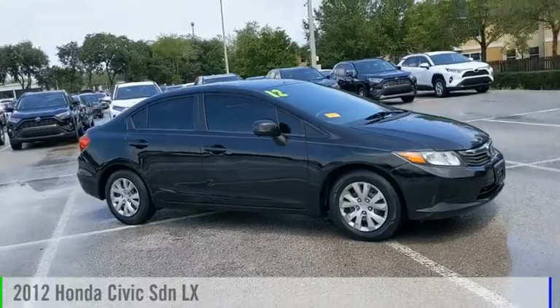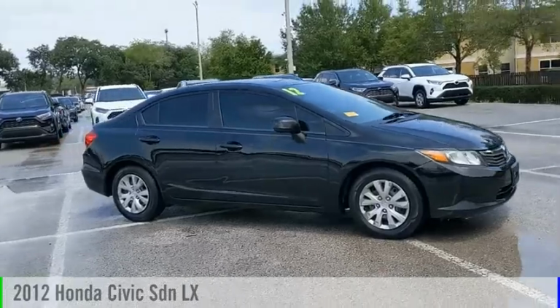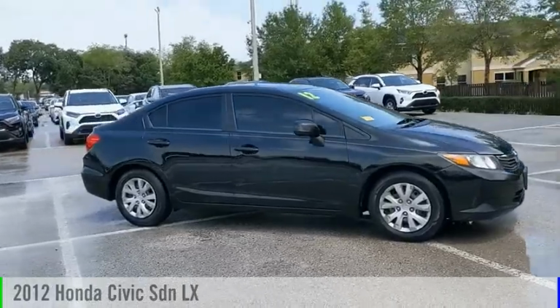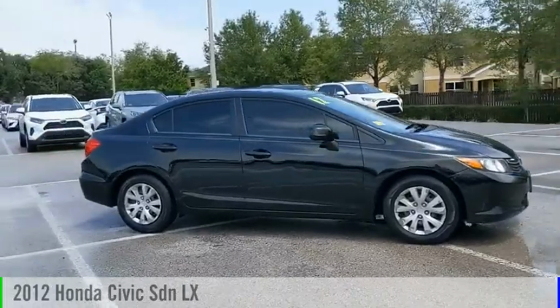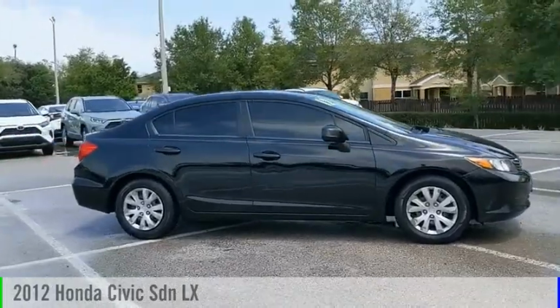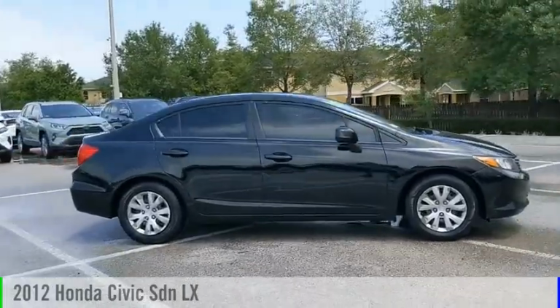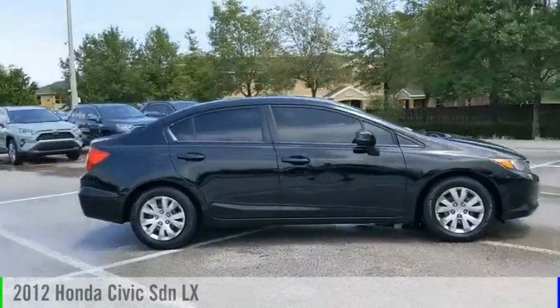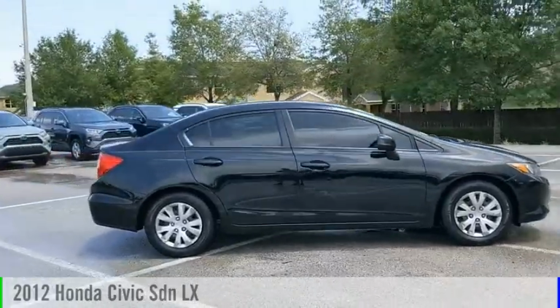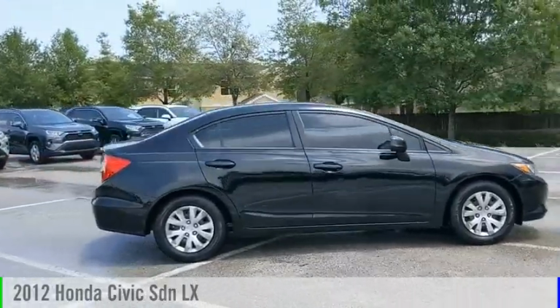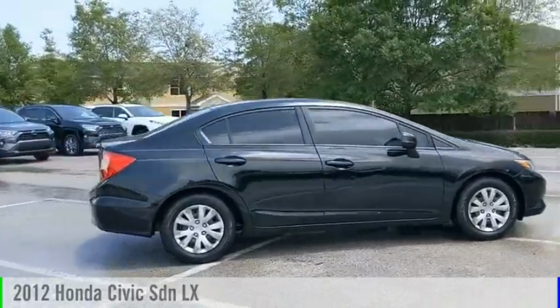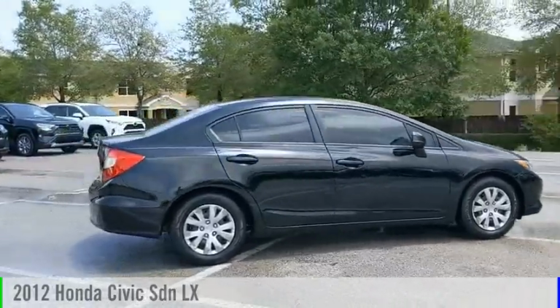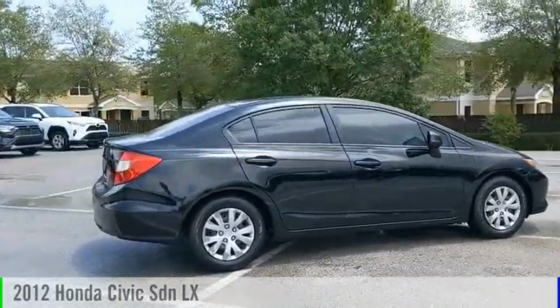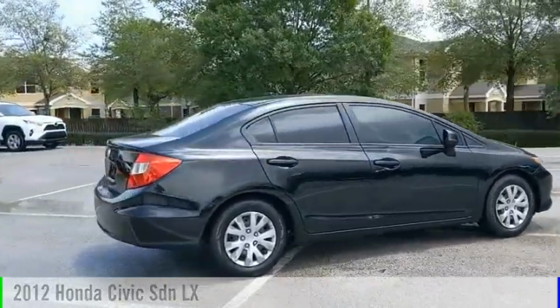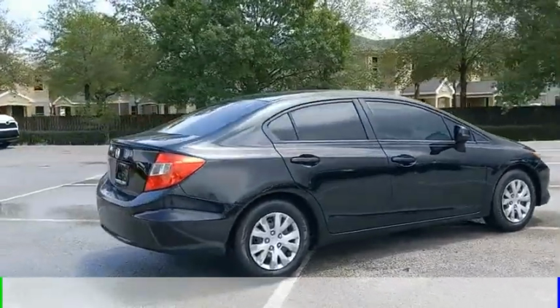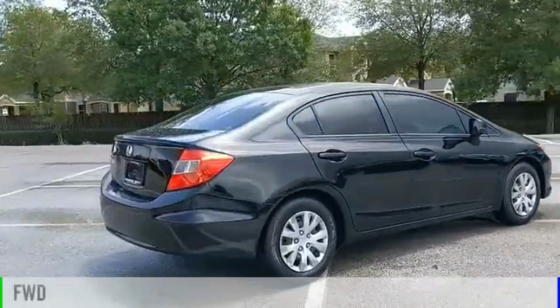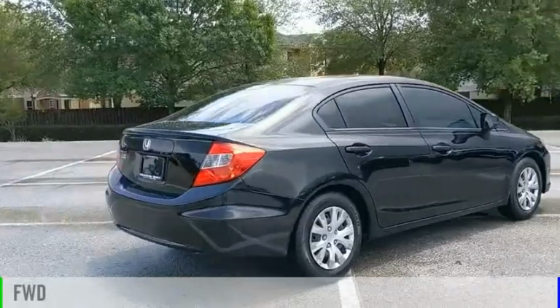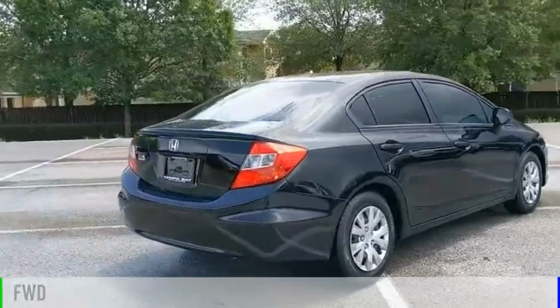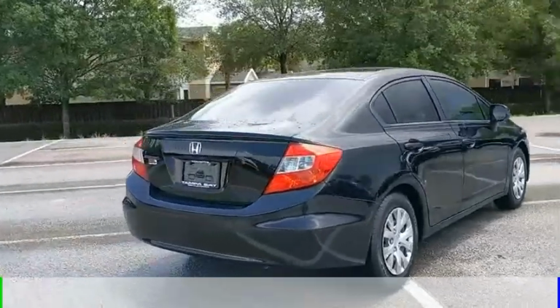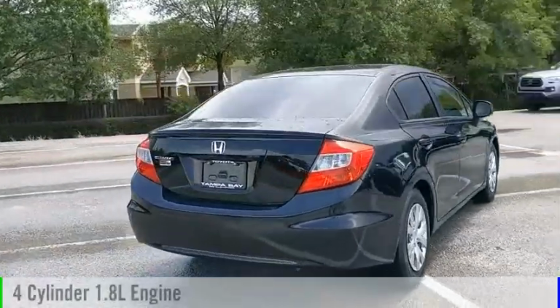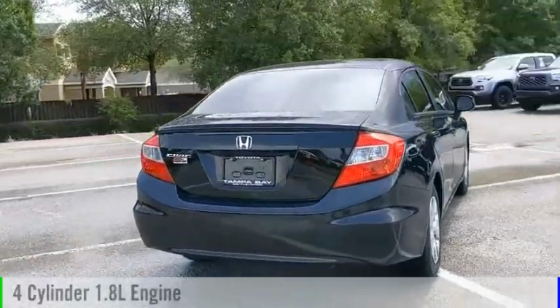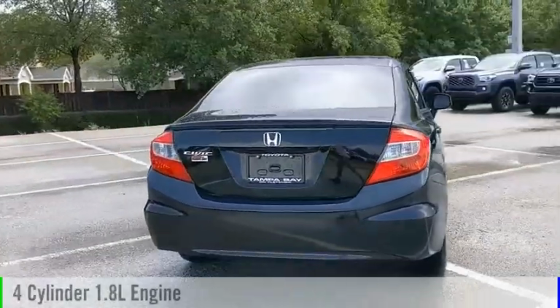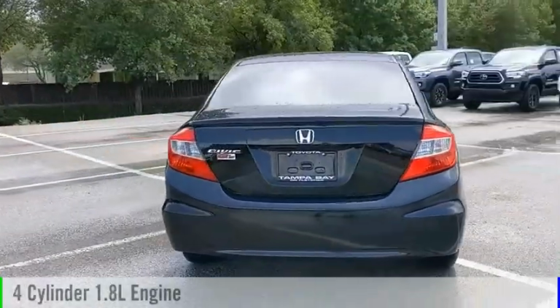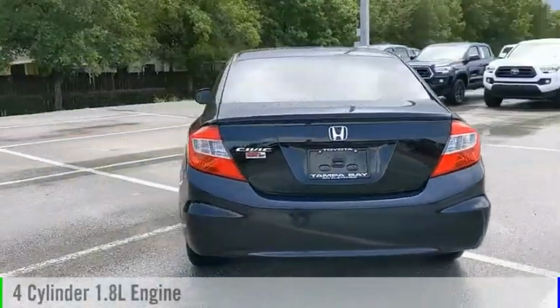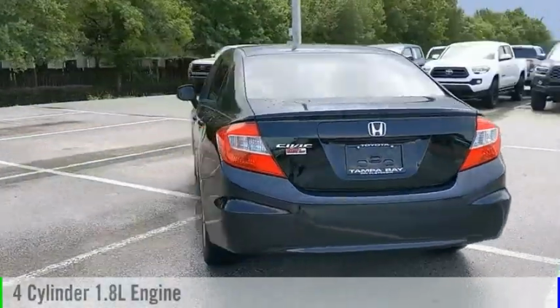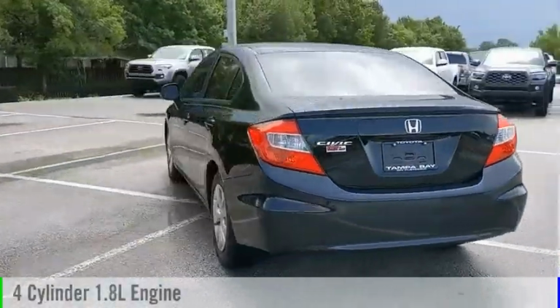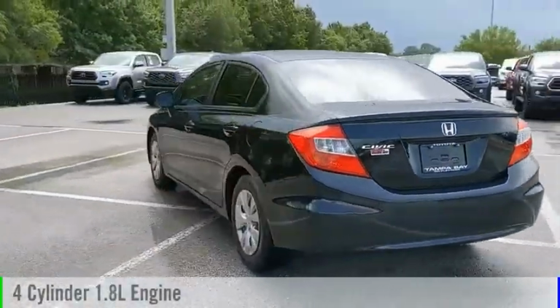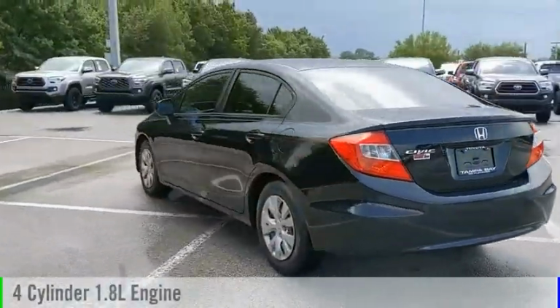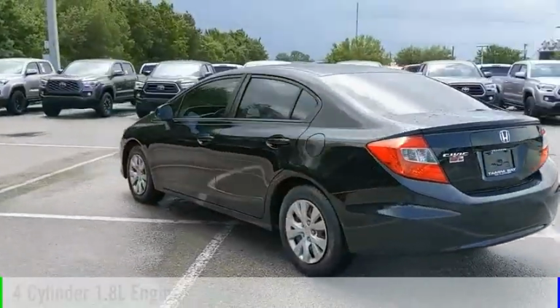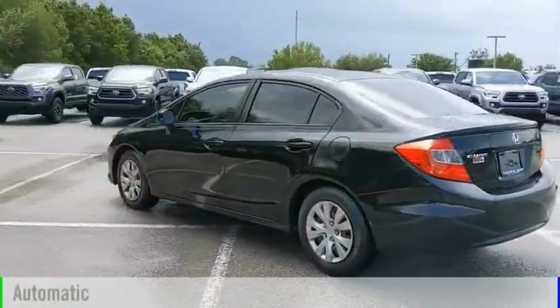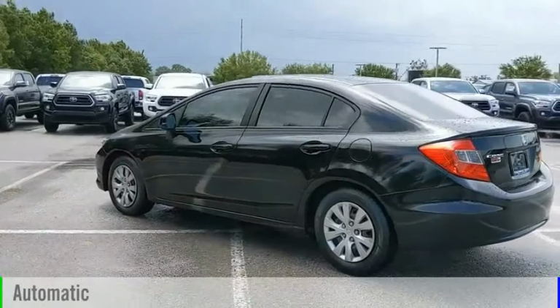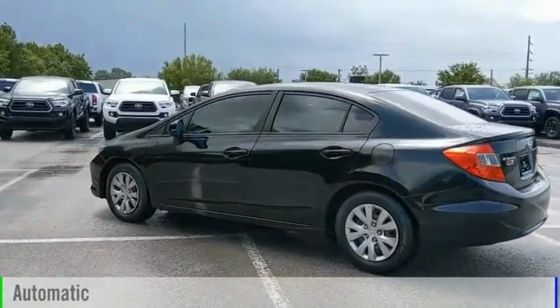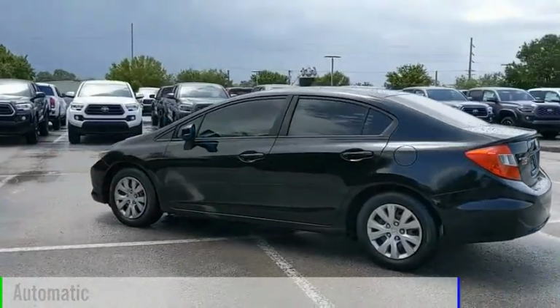You are going to love the 2012 Civic. This vehicle is powered by a front-wheel drive, four-cylinder, 1.8-liter engine and comes with an automatic transmission.